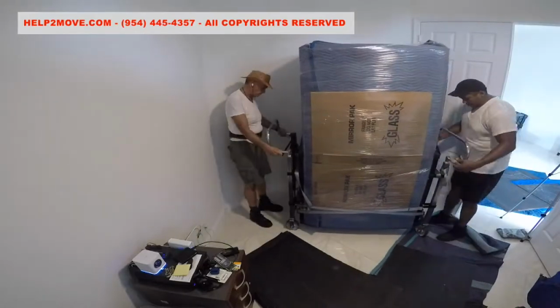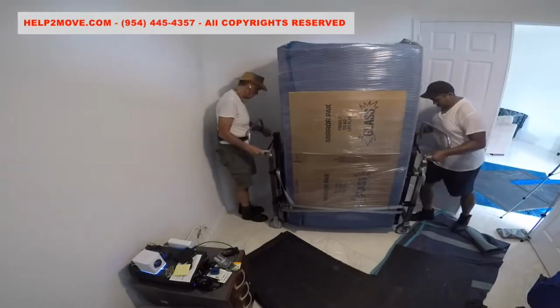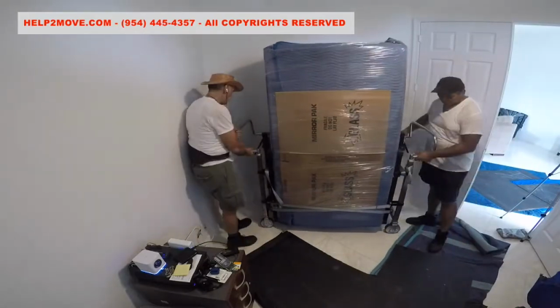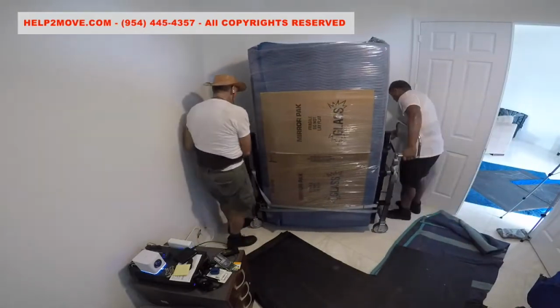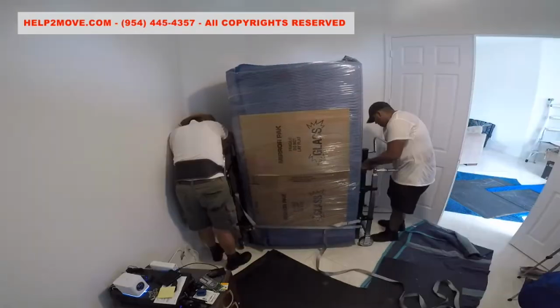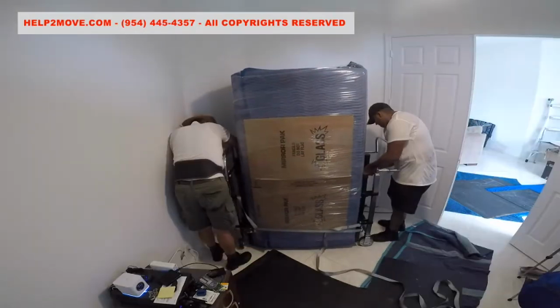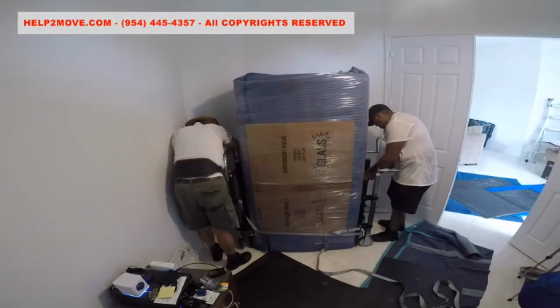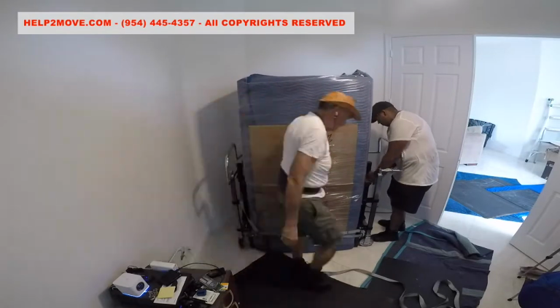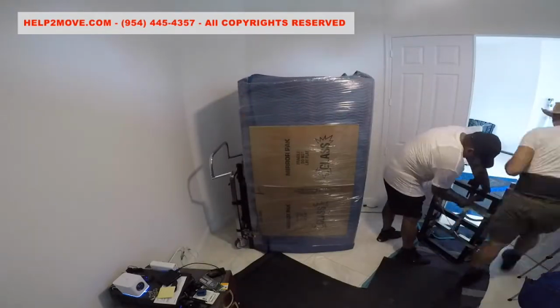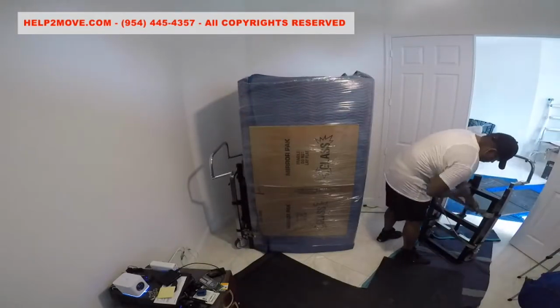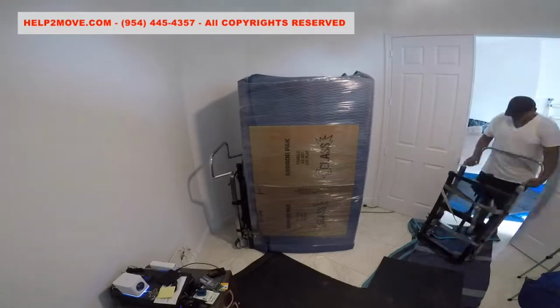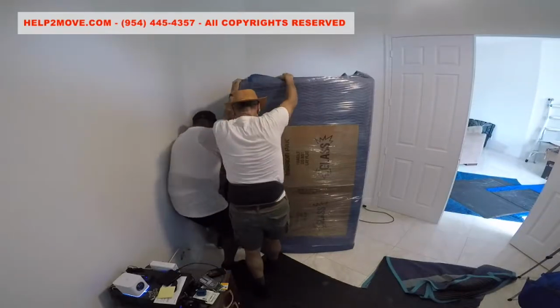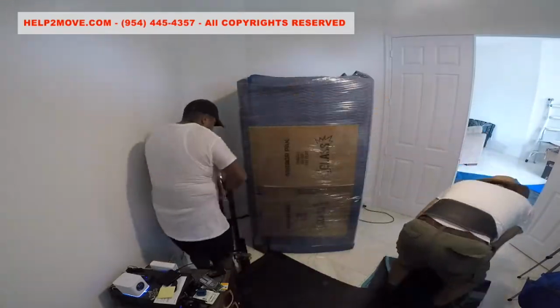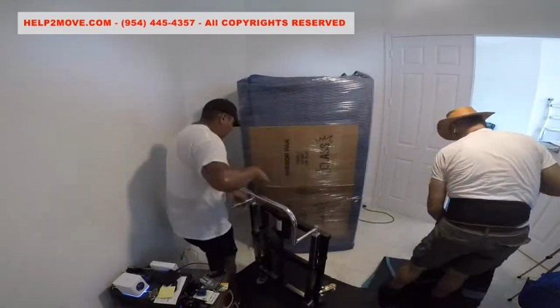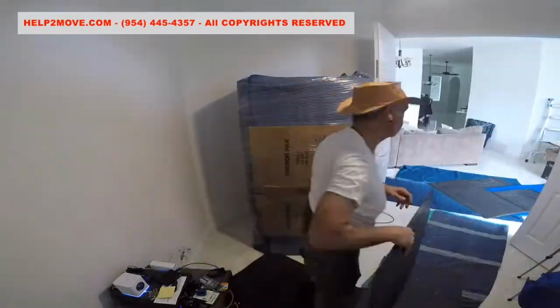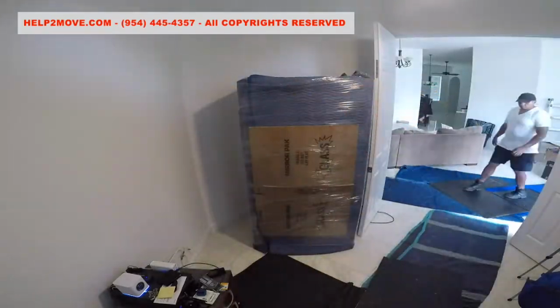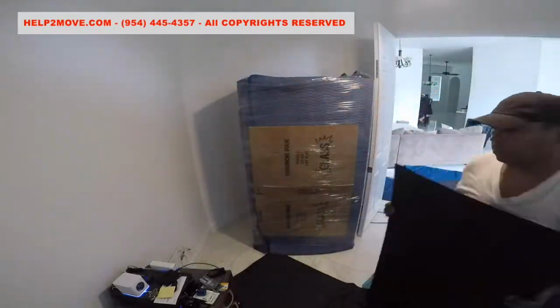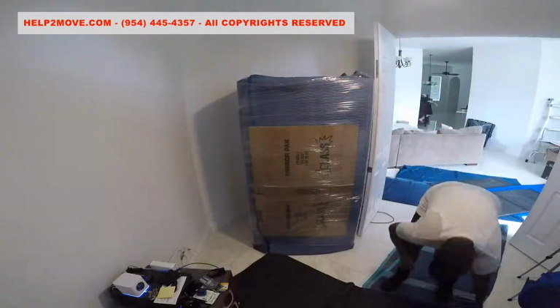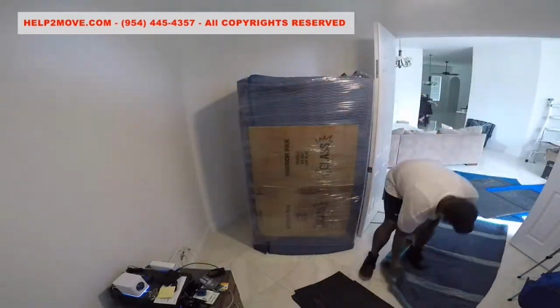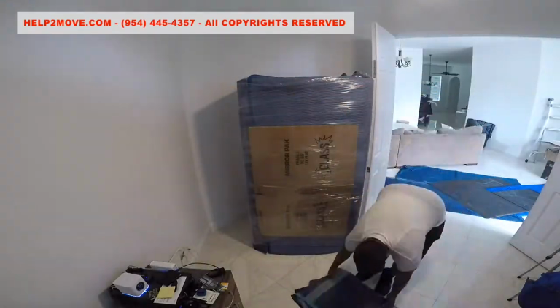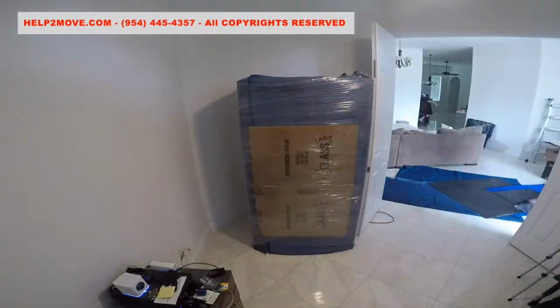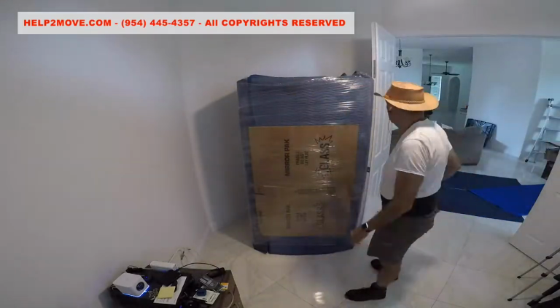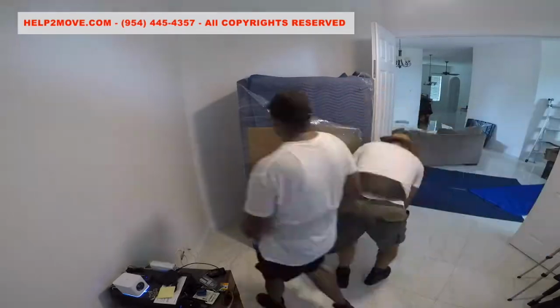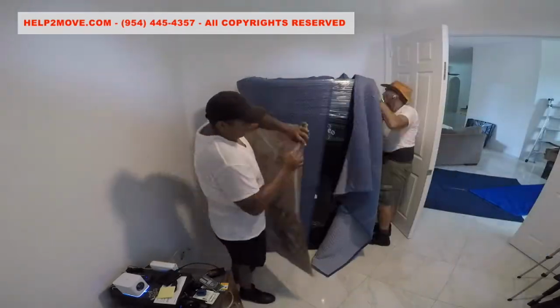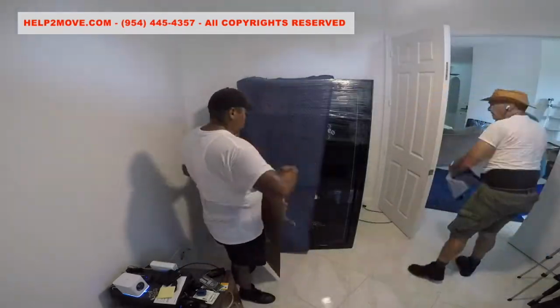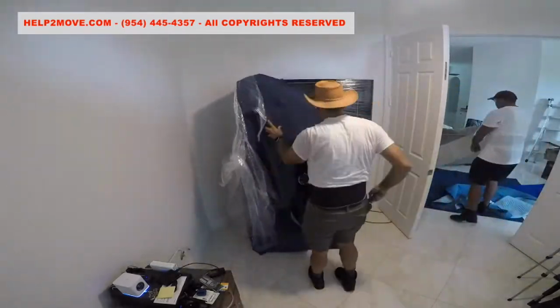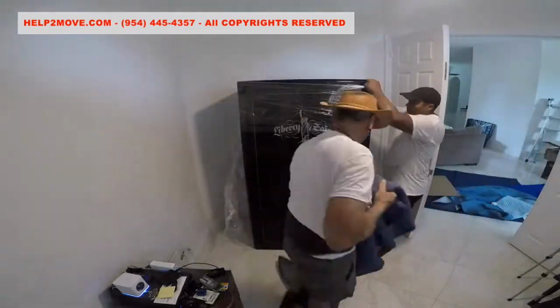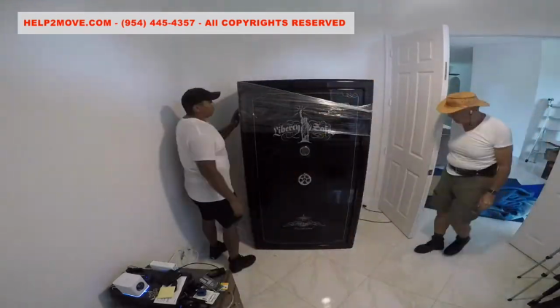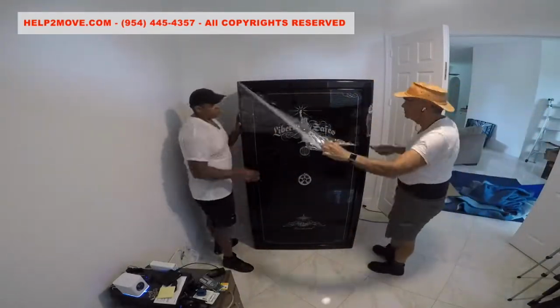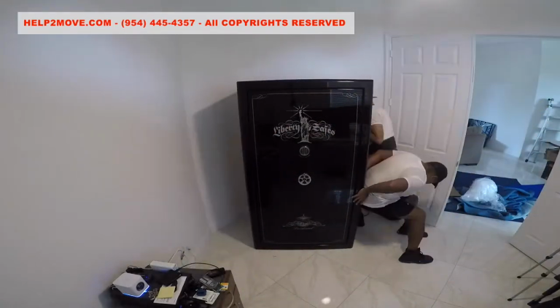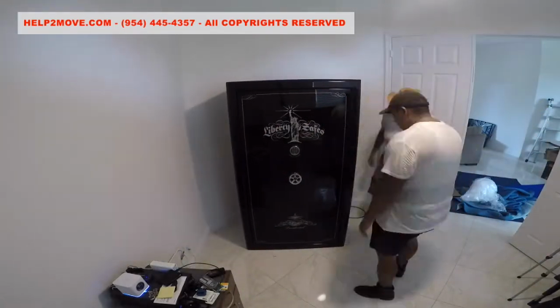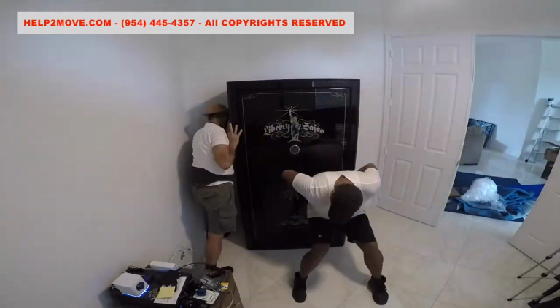Now it's time to position and land the safe. We will unwrap it, make final adjustments, and reinstall the shelving.